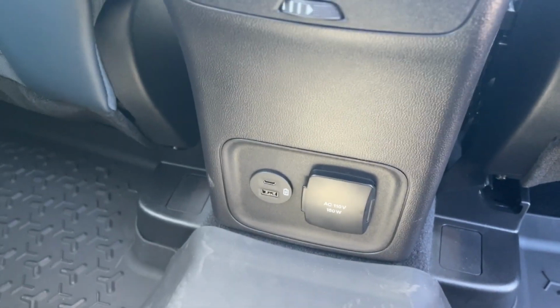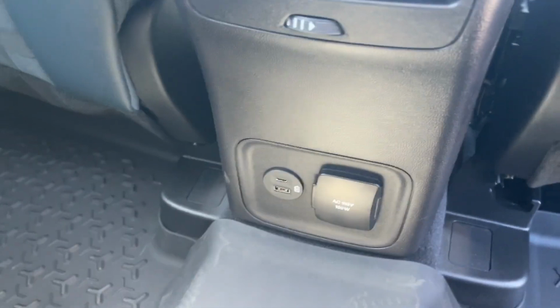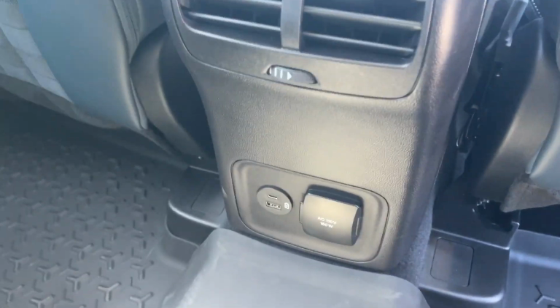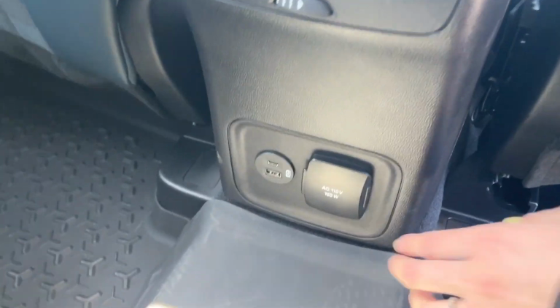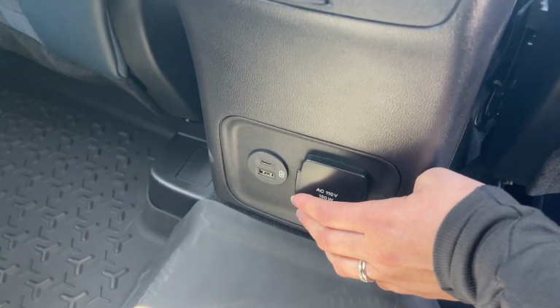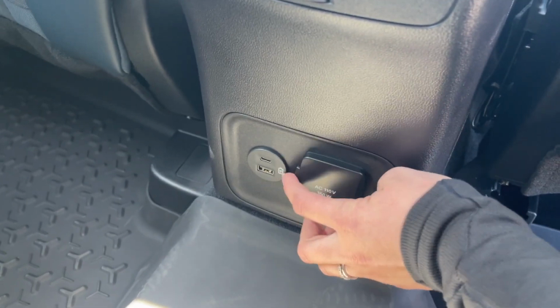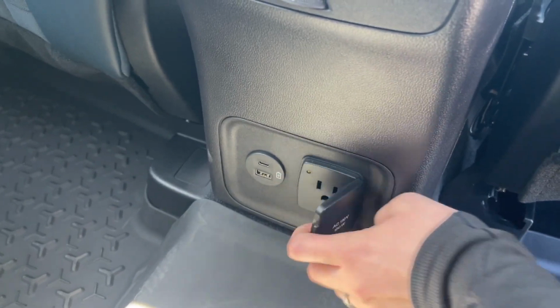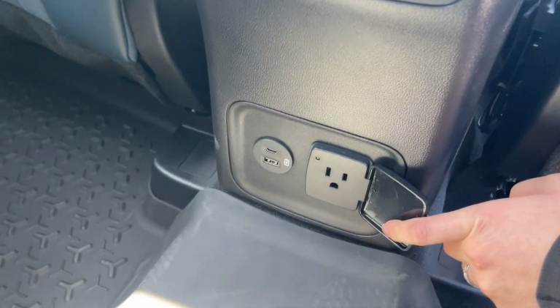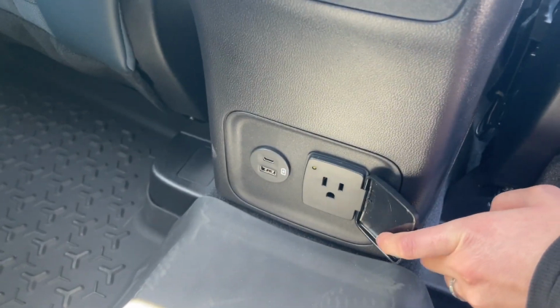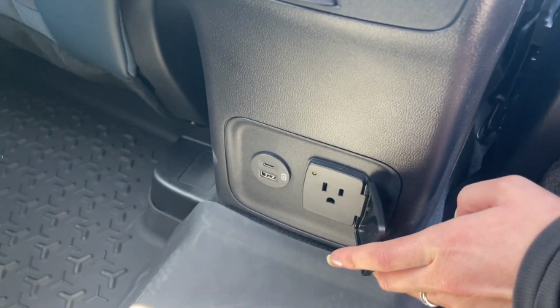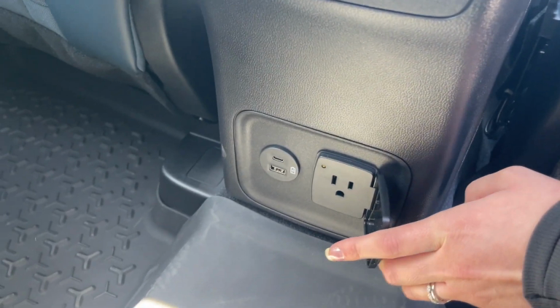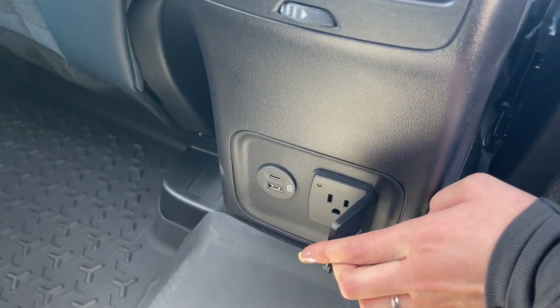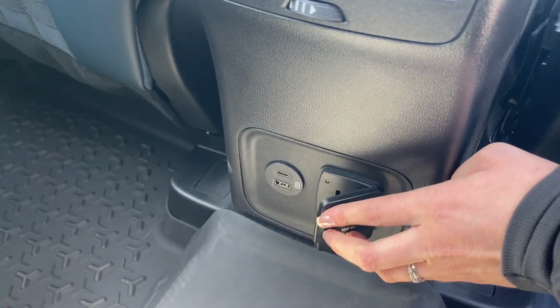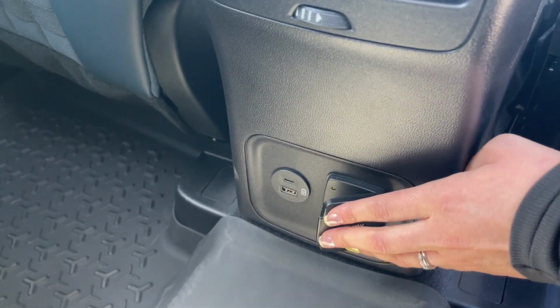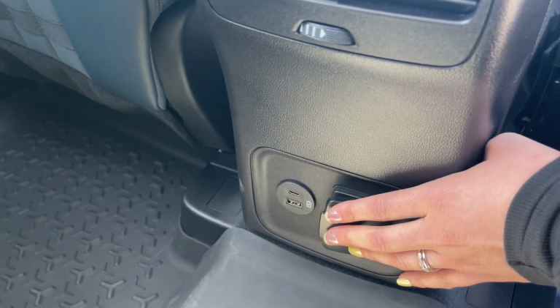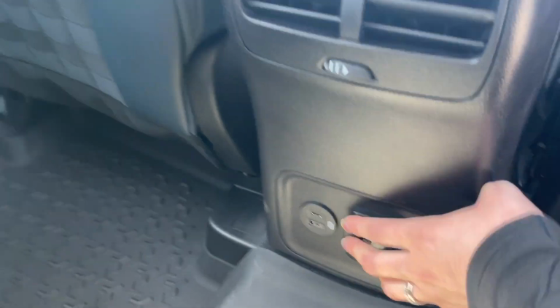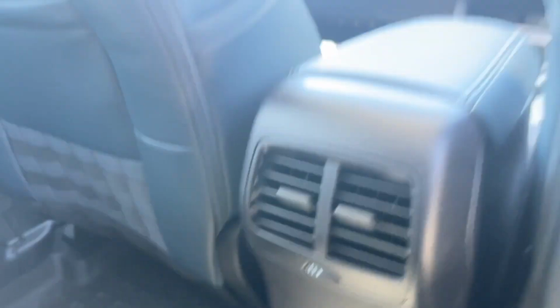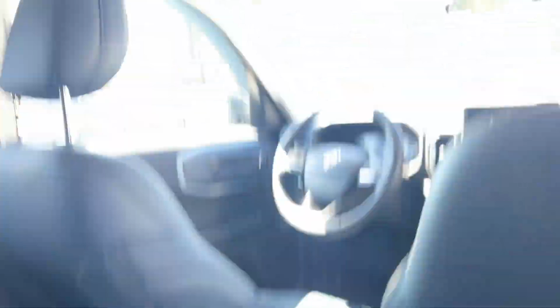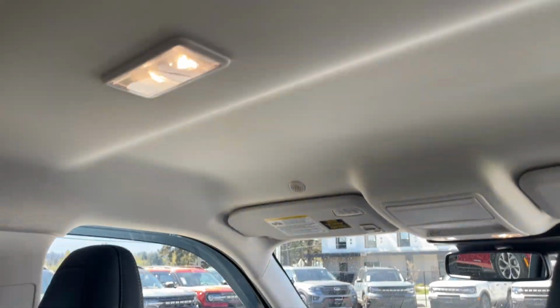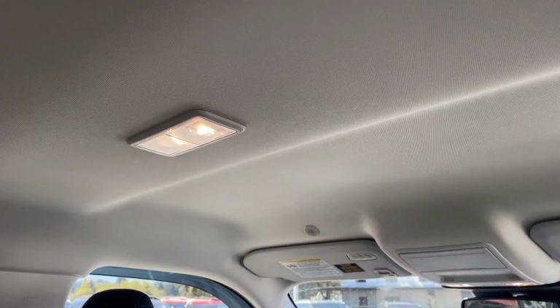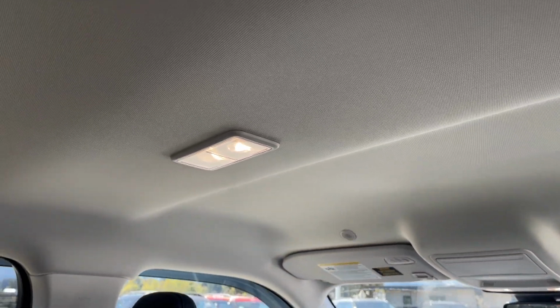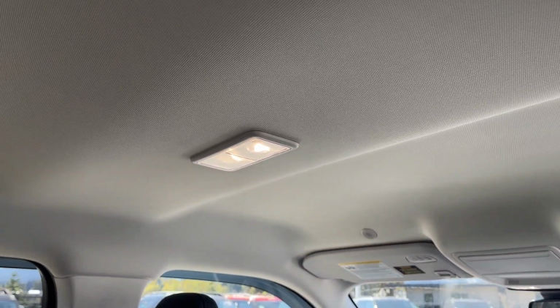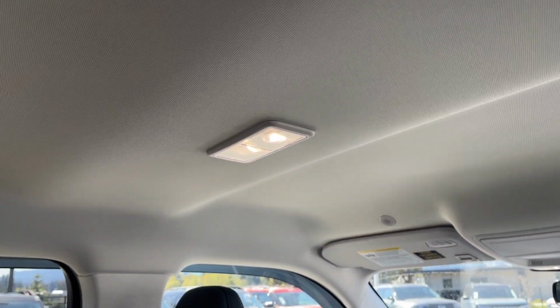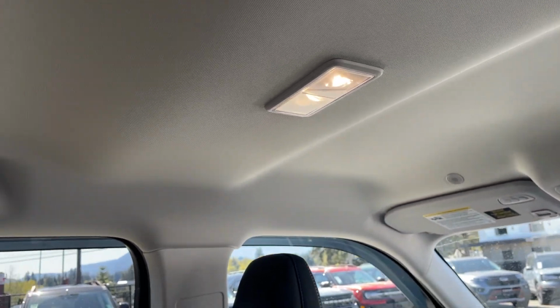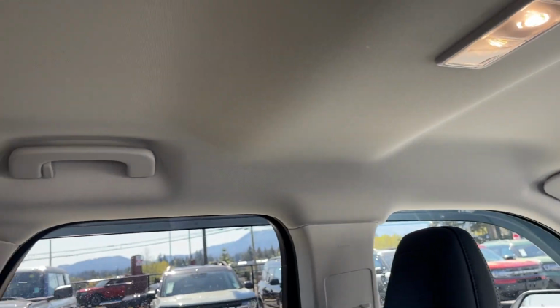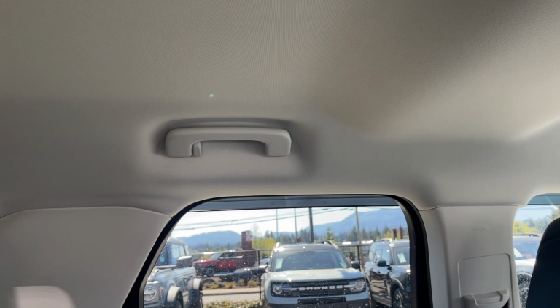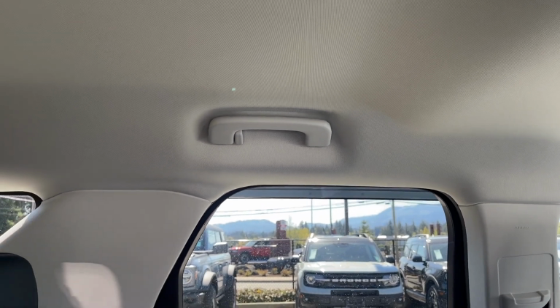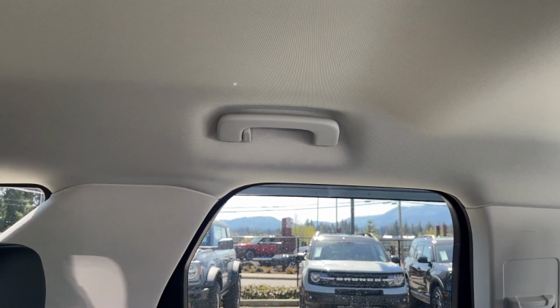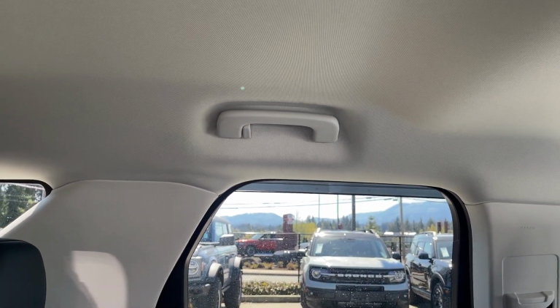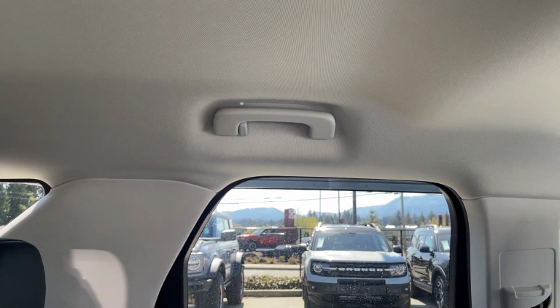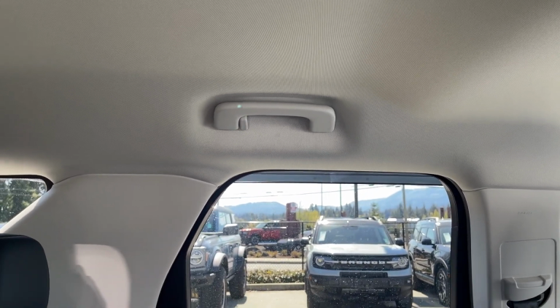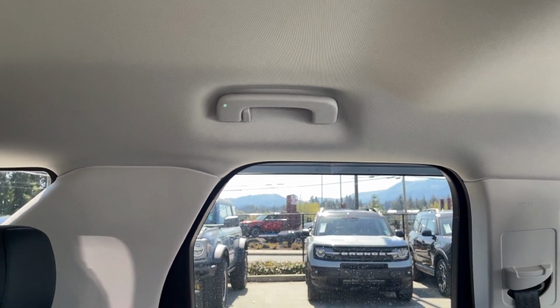You have USB charging ports as well as a 110-volt outlet for charging electronics. Up top you have ambient lighting, a grab handle, and a door to make it easy to get in.